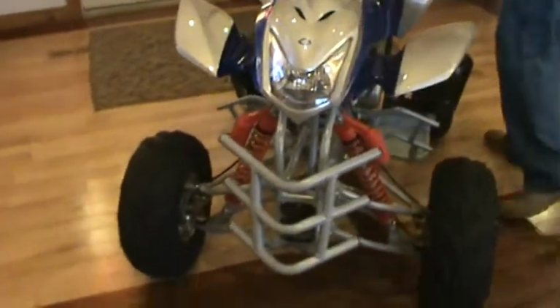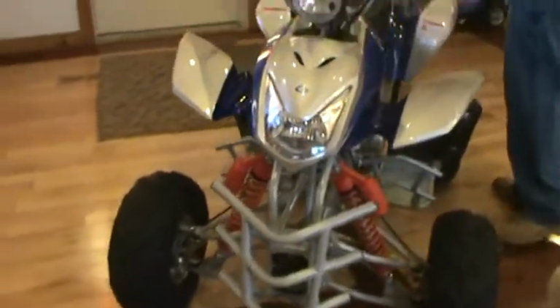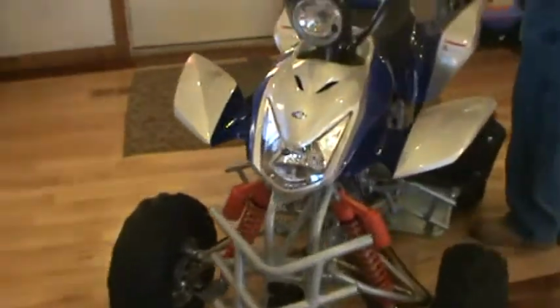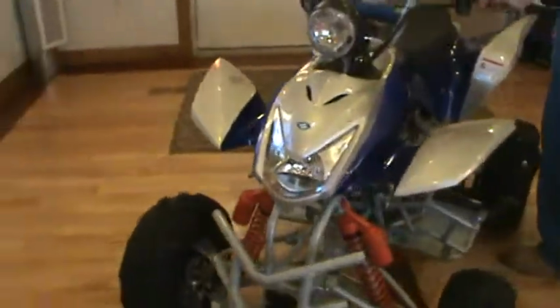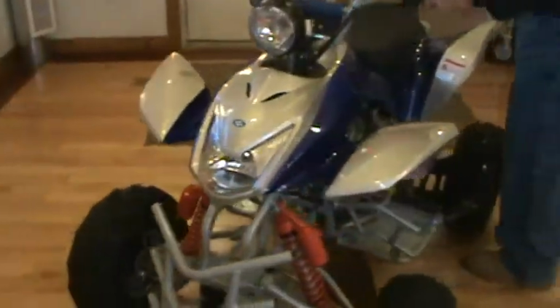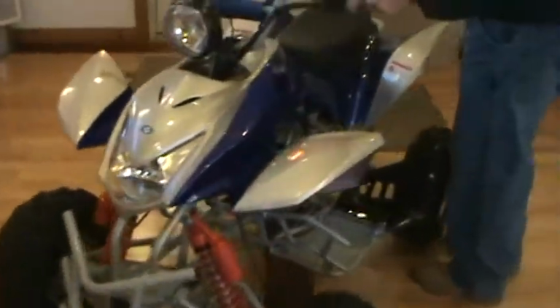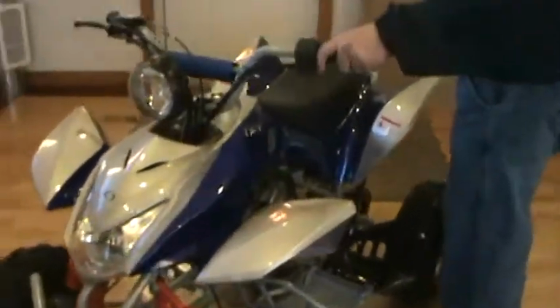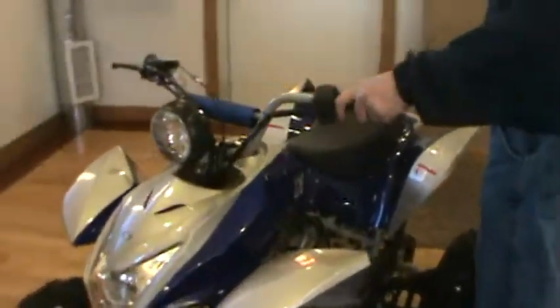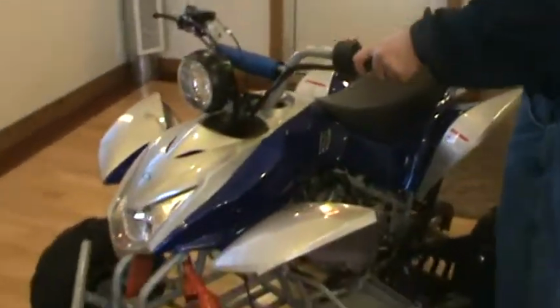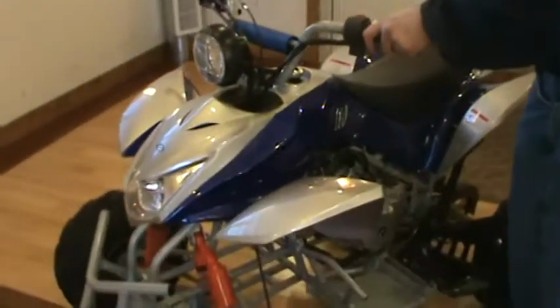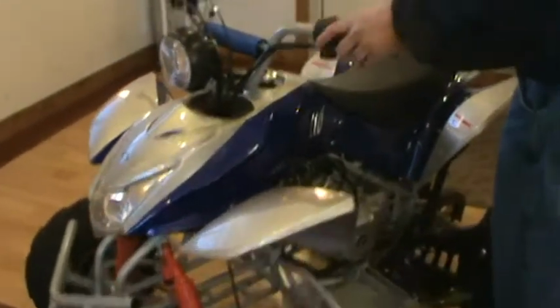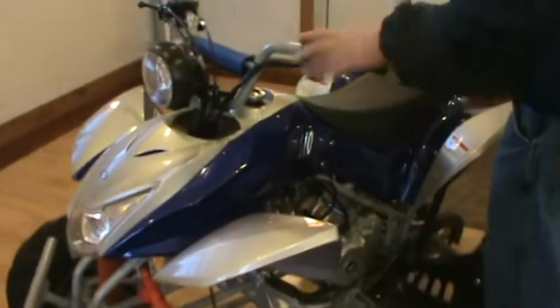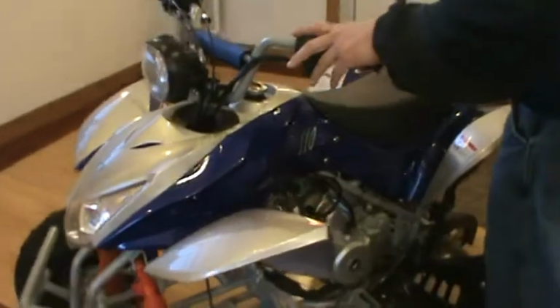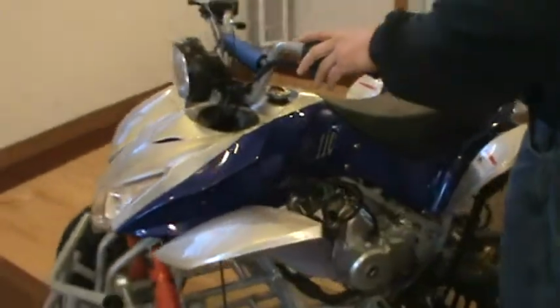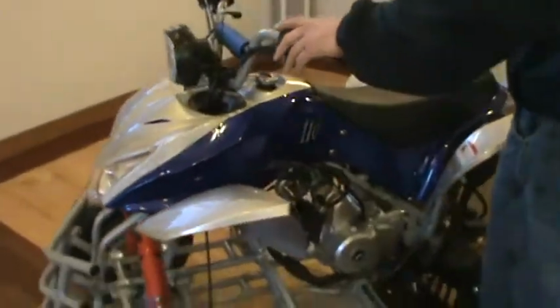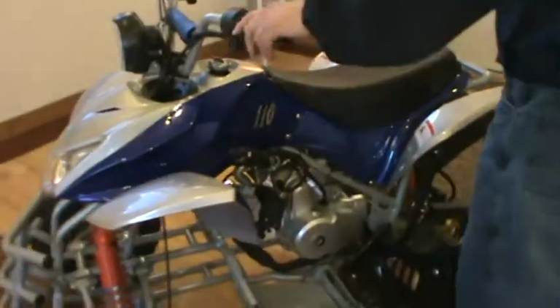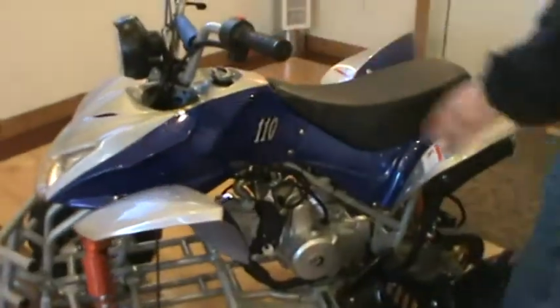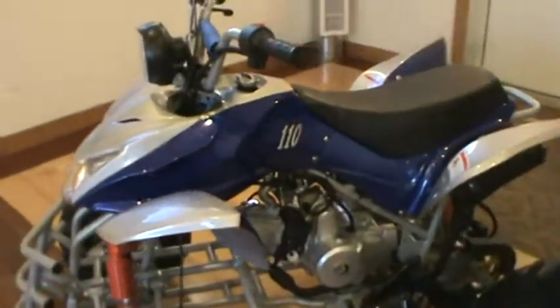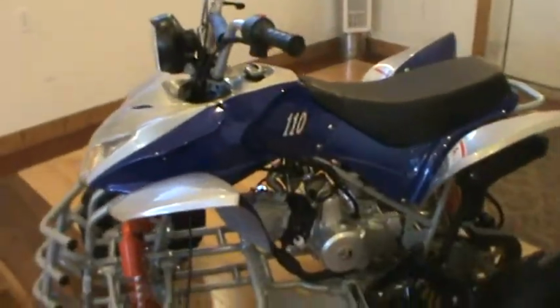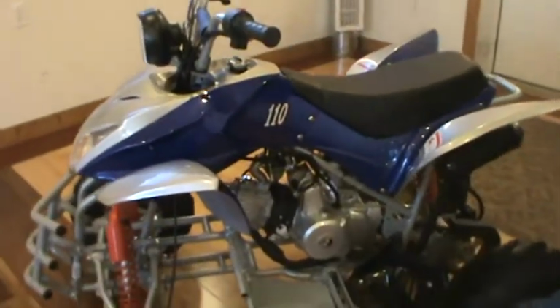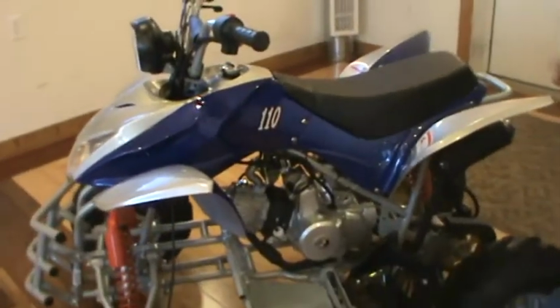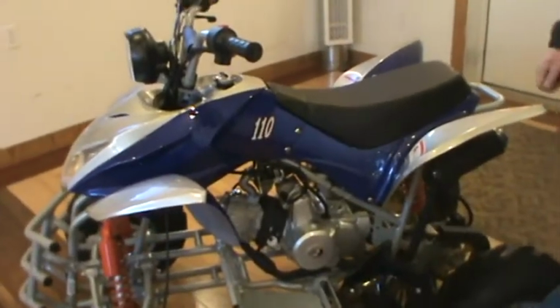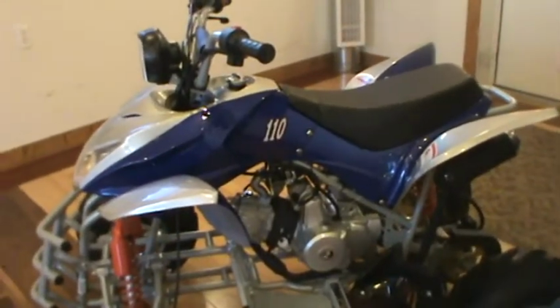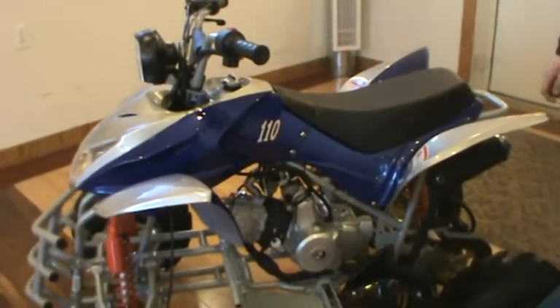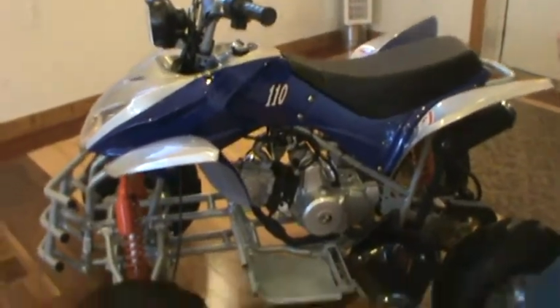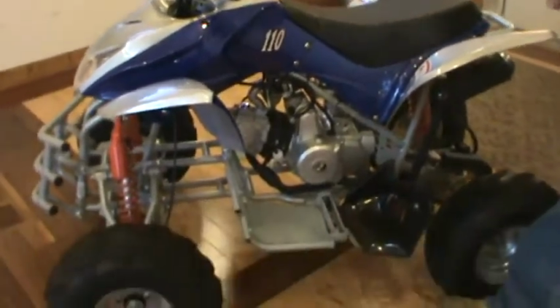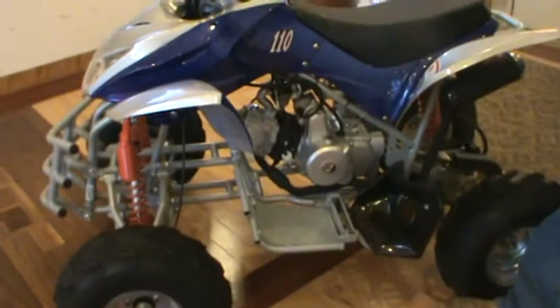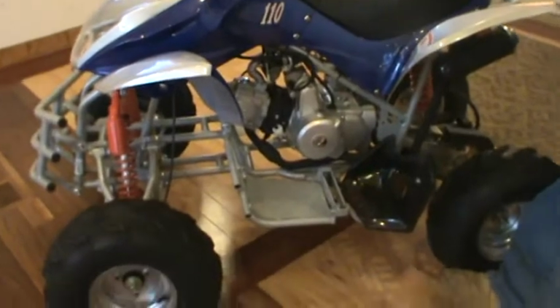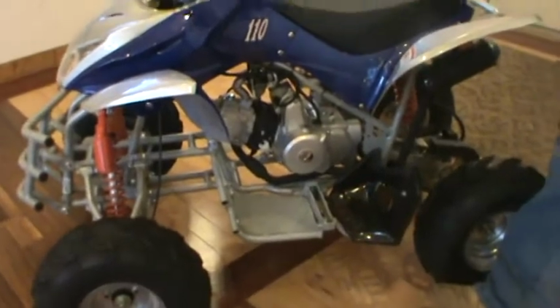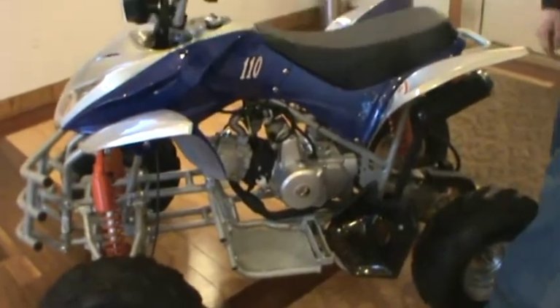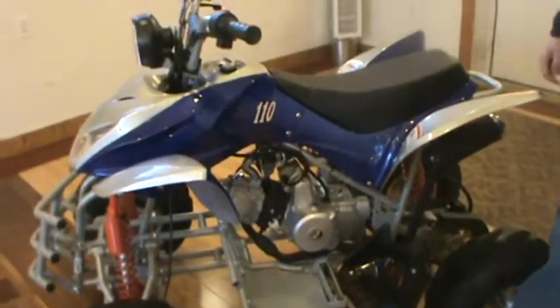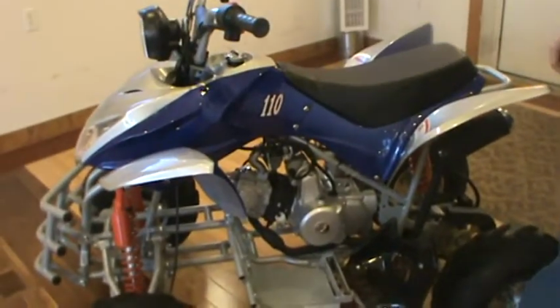These TaoTaos have really been great units for us. If you take care of them they'll last a long time, and we've had a lot of great success with them here selling them out of our retail store. That's the TaoTao 110 Crusher.